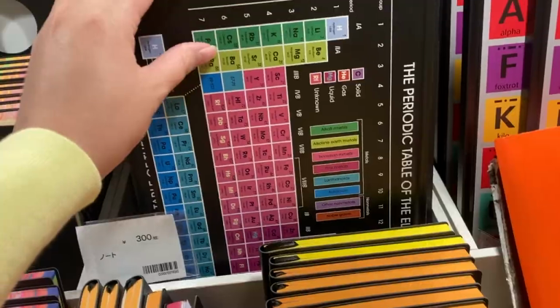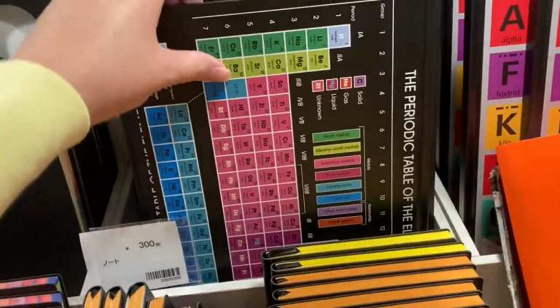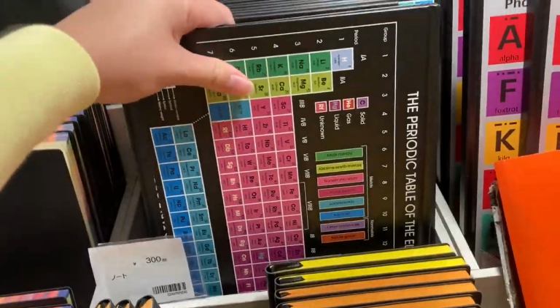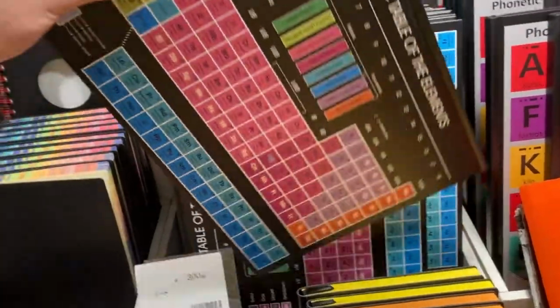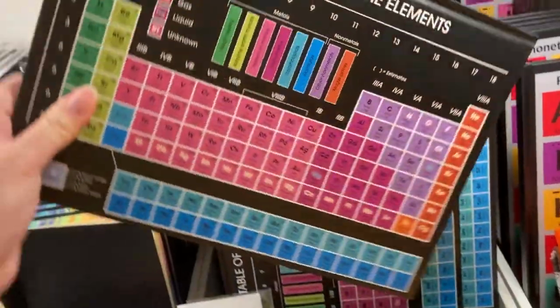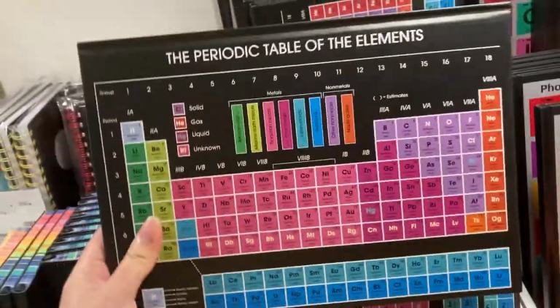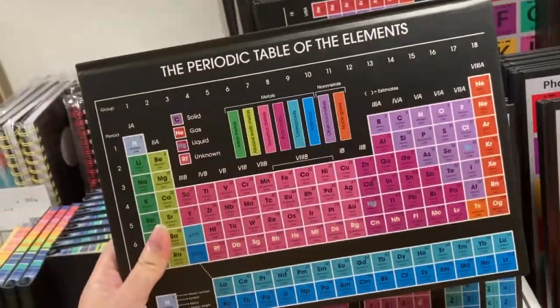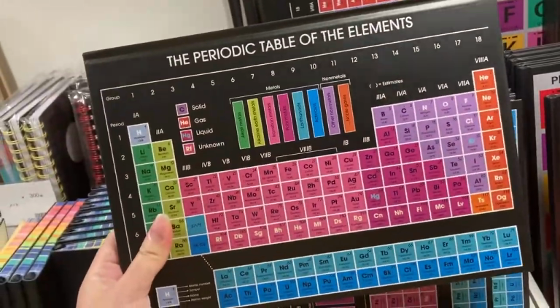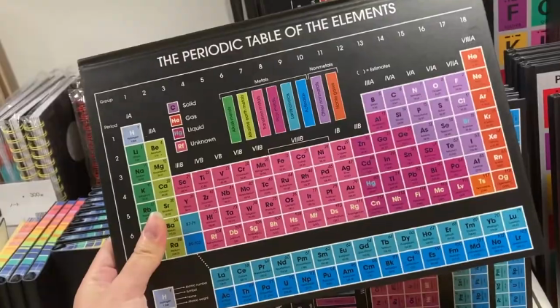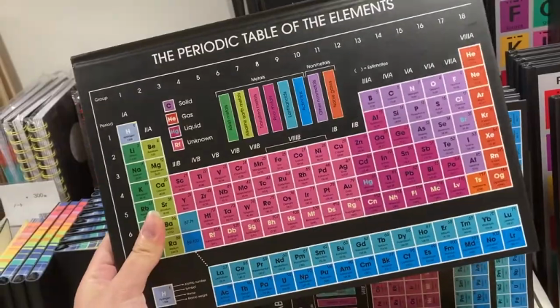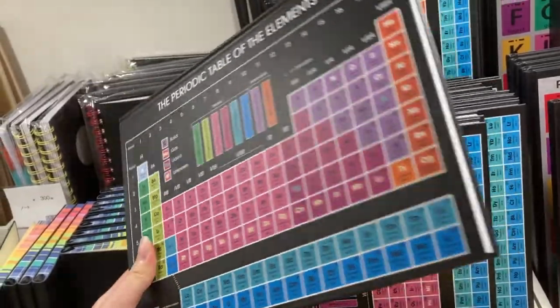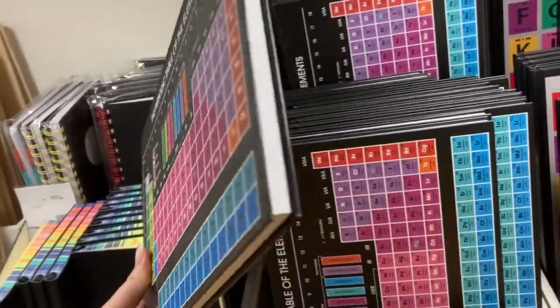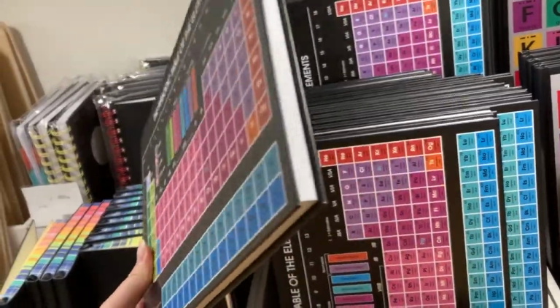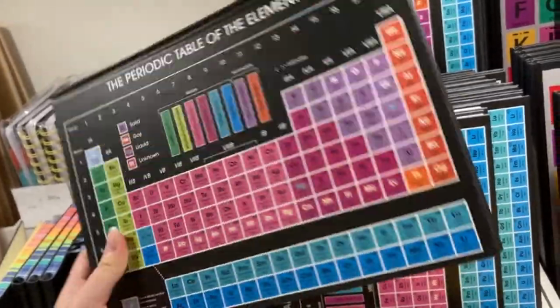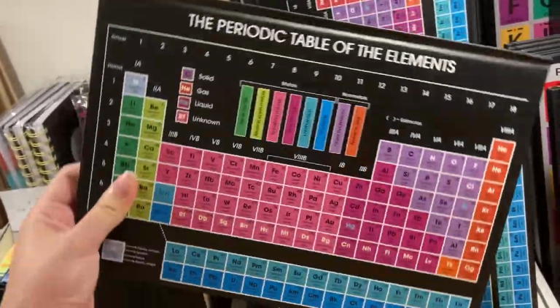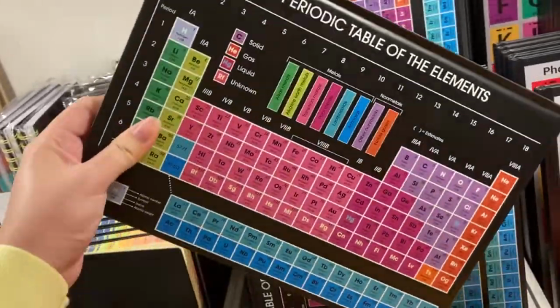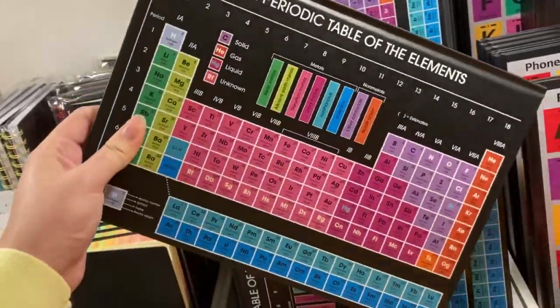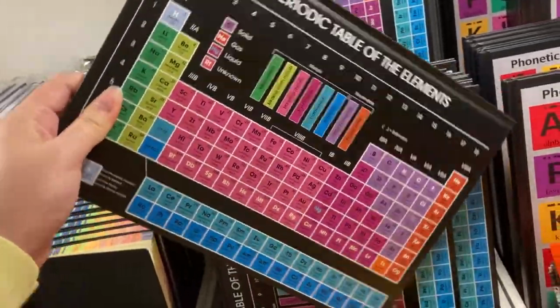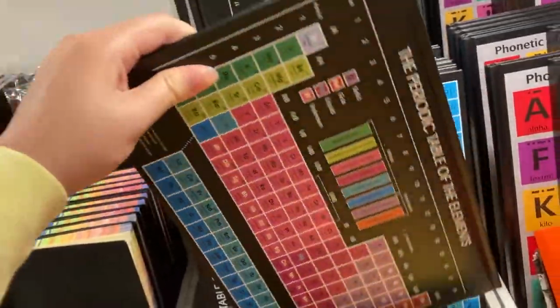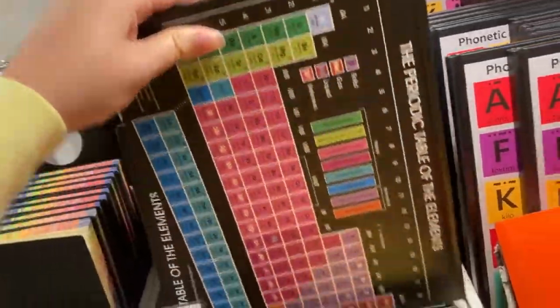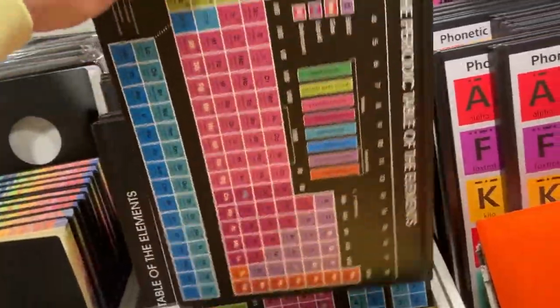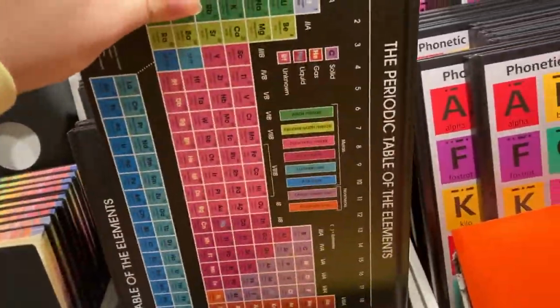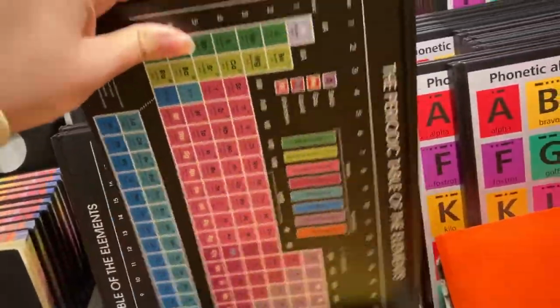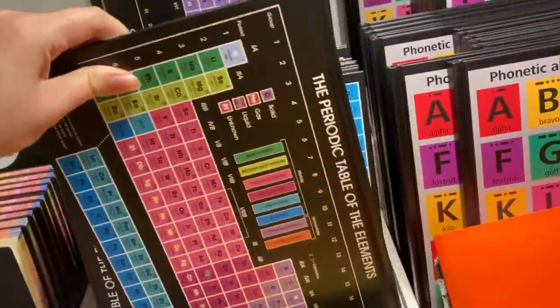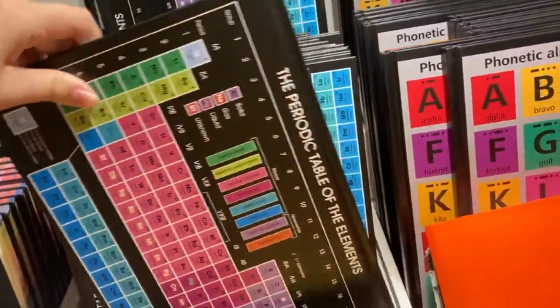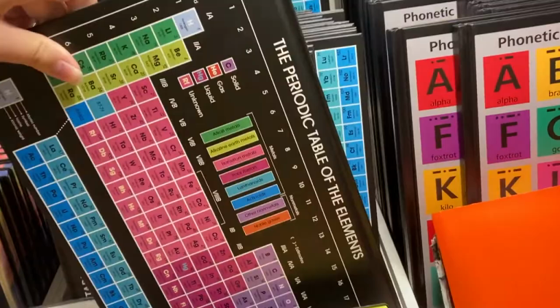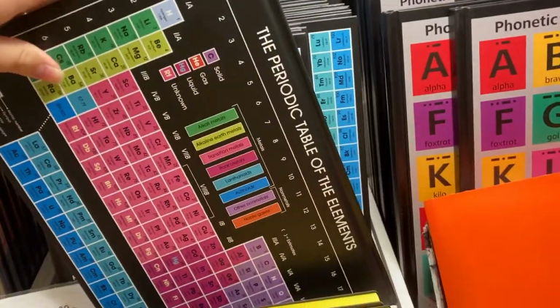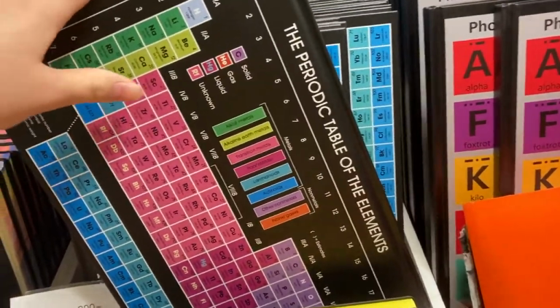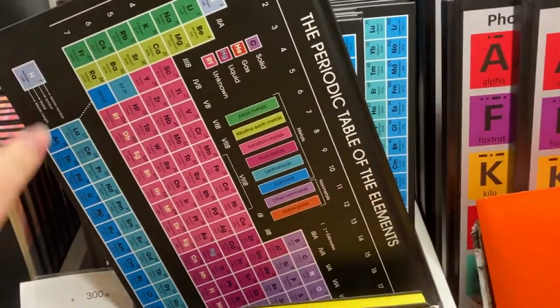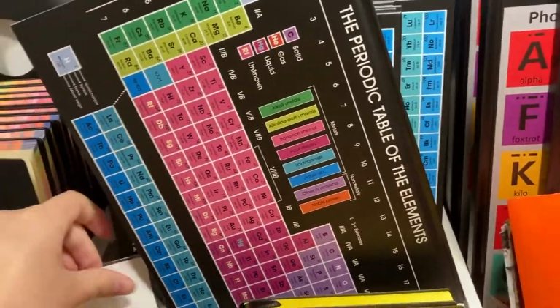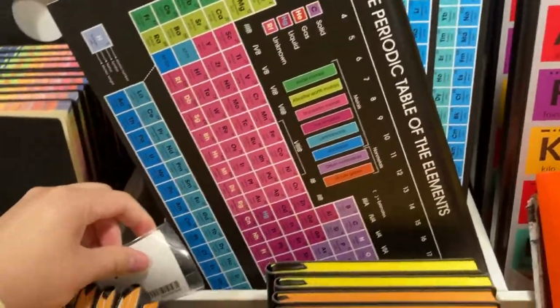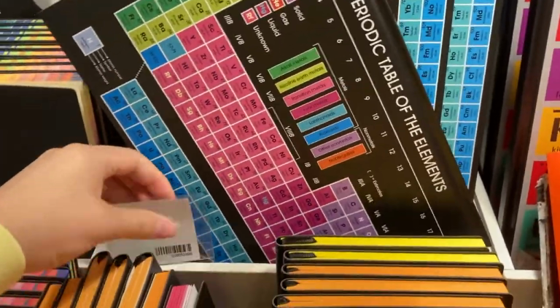This is the periodic table of the elements notebook. It's a hardback and it's quite thick. I'm having a hard time putting it back in.